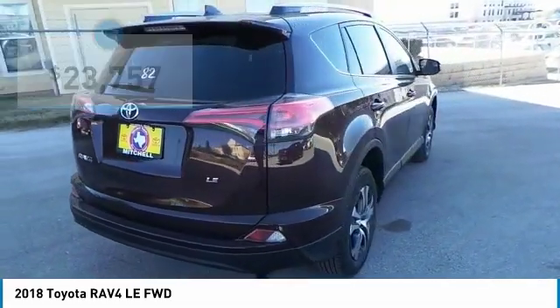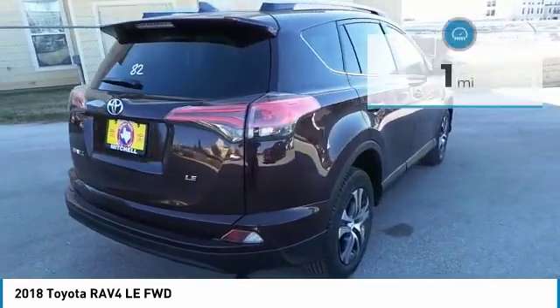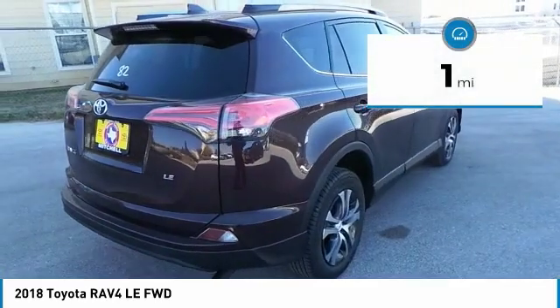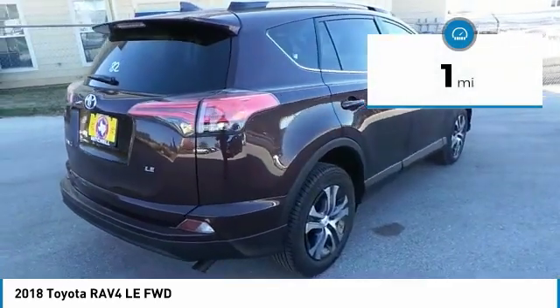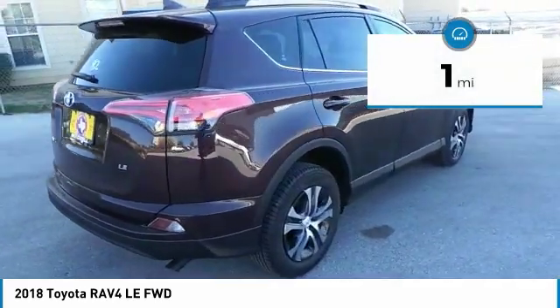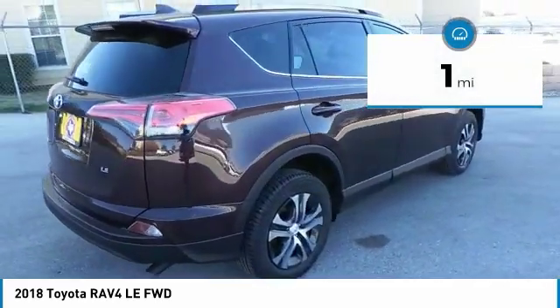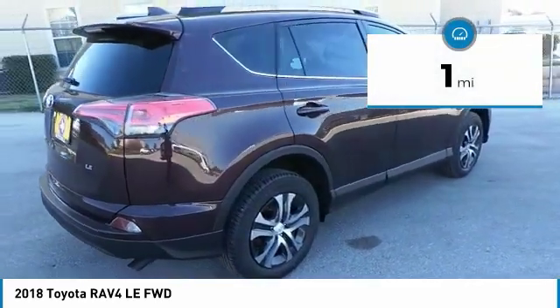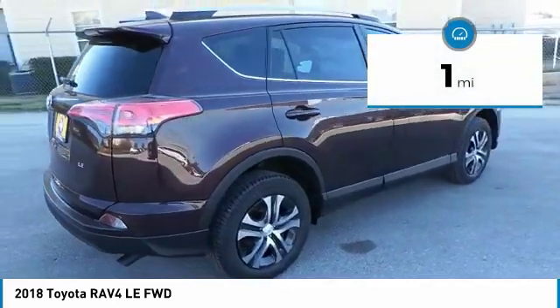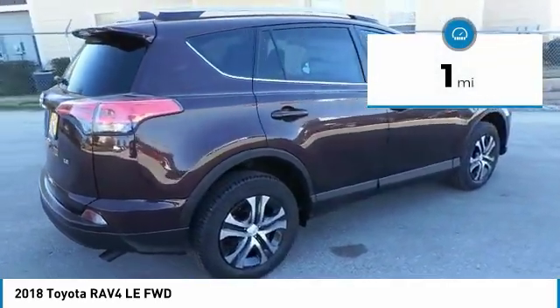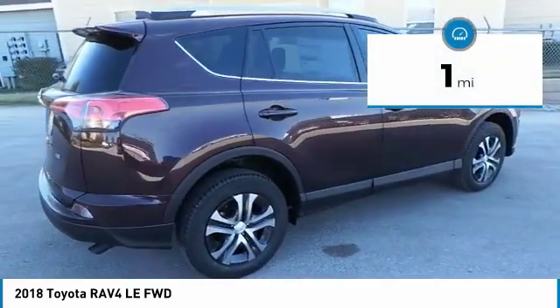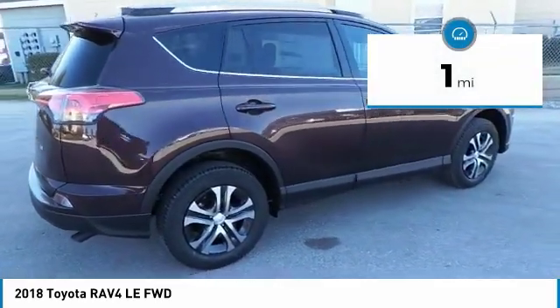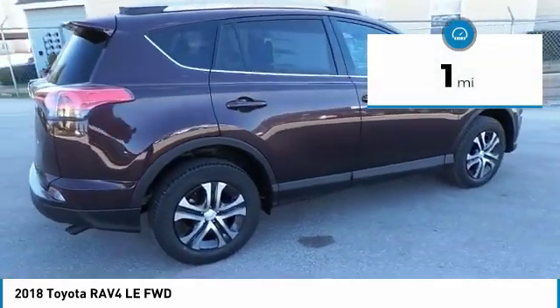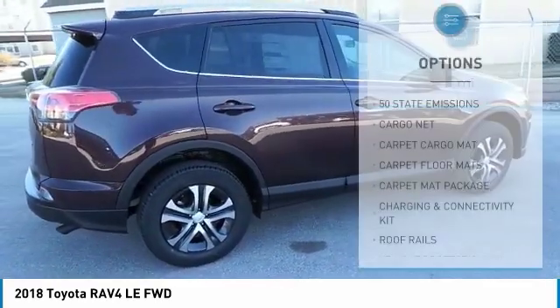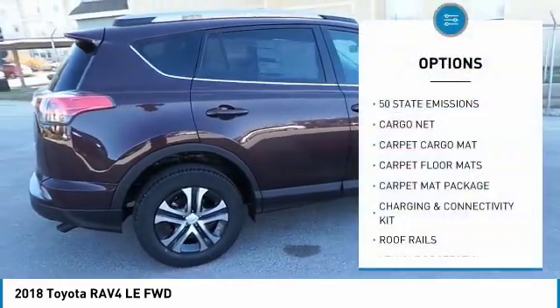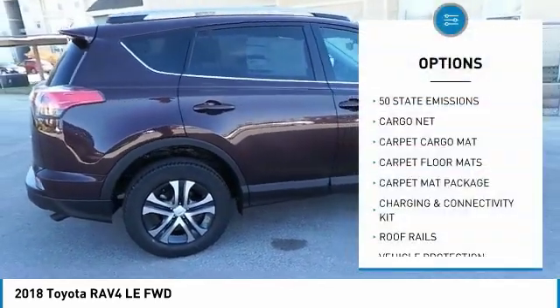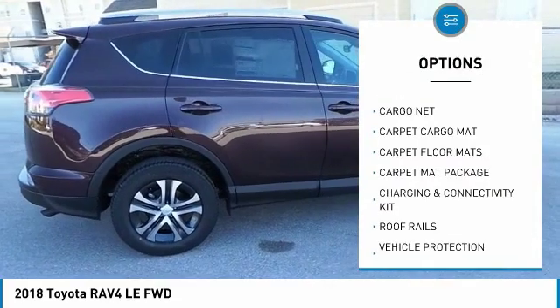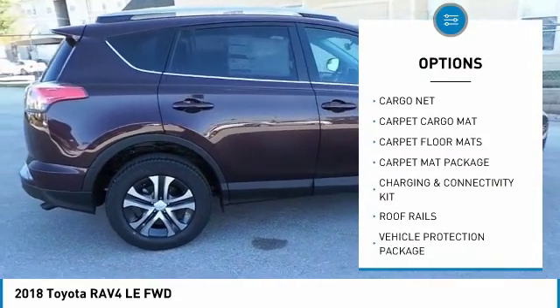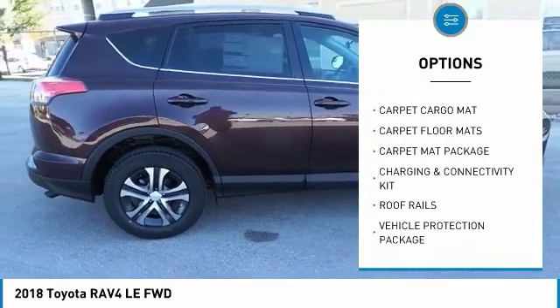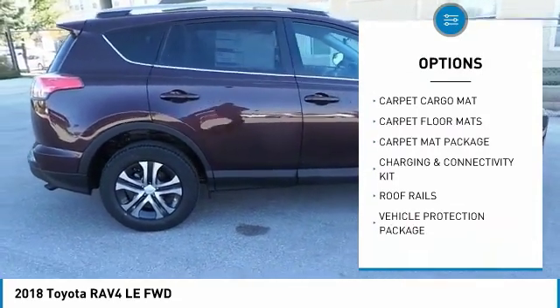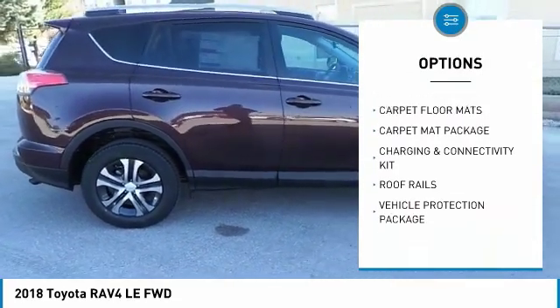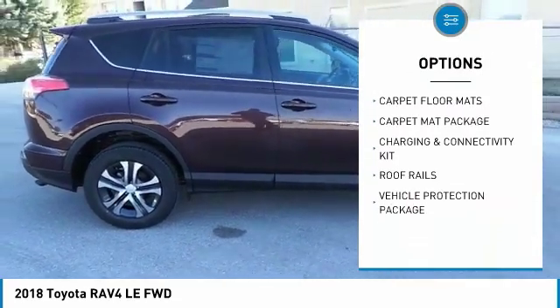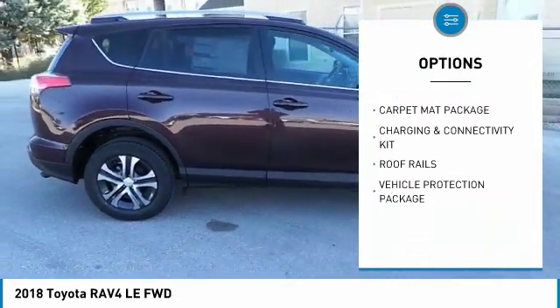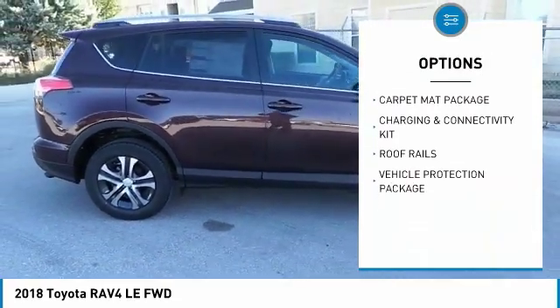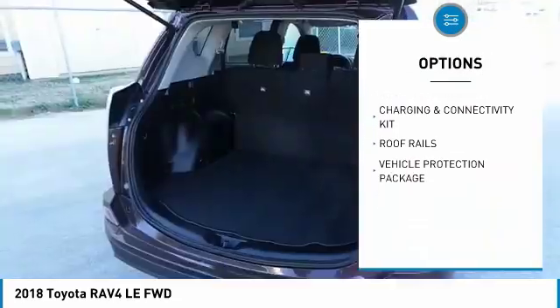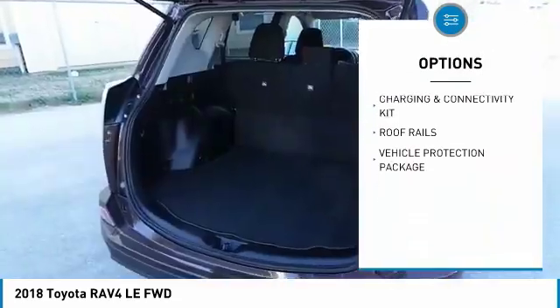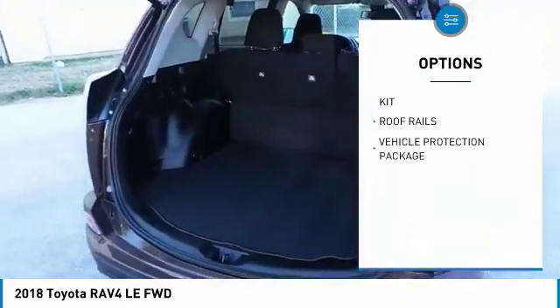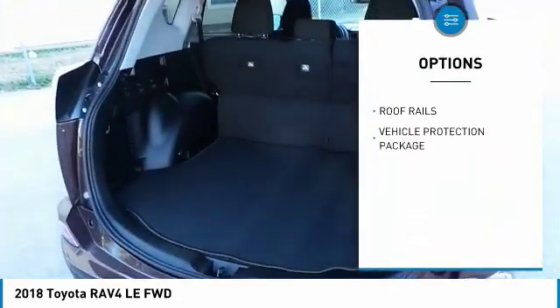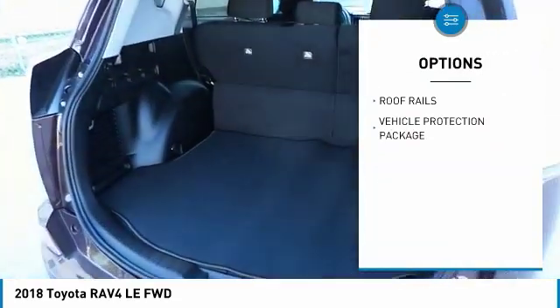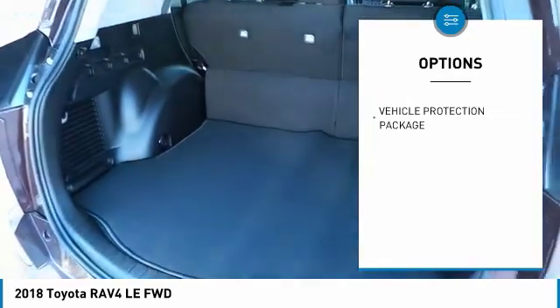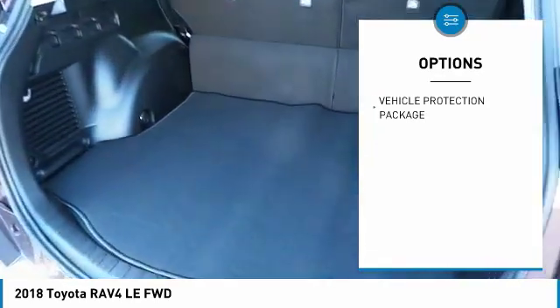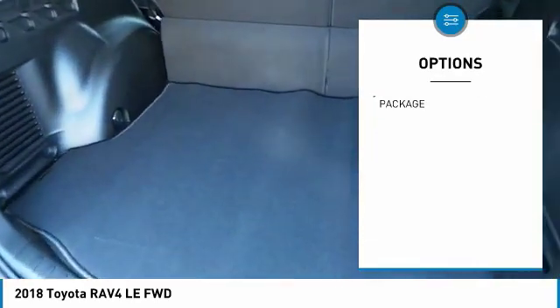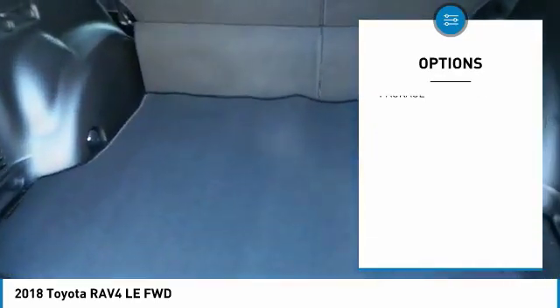This vehicle has less than 100 miles. Here are some of this vehicle's great options: cargo net, roof rails. Take this vehicle for a spin and see why so many shoppers are now proud owners.